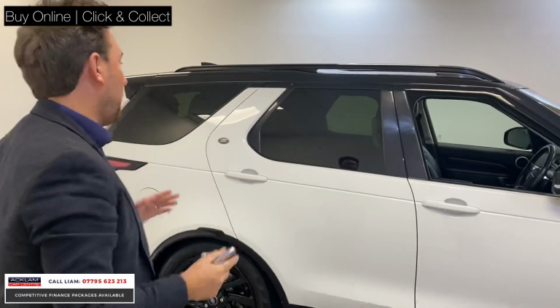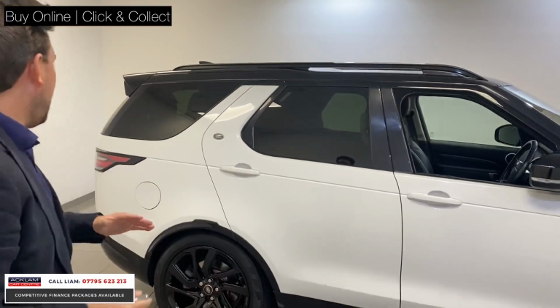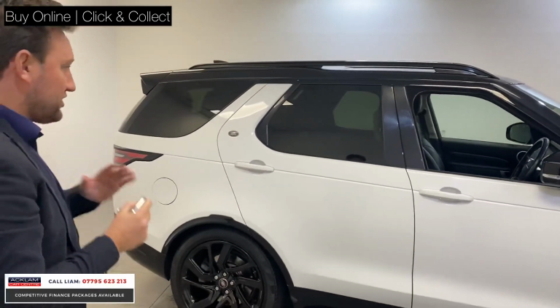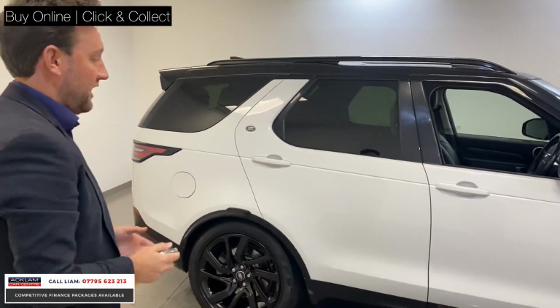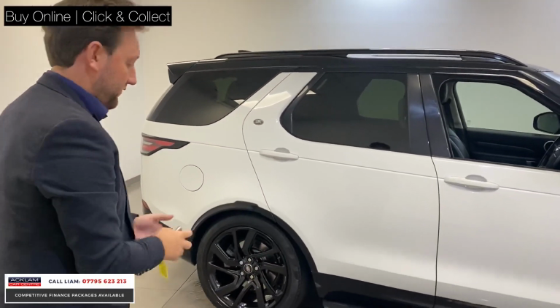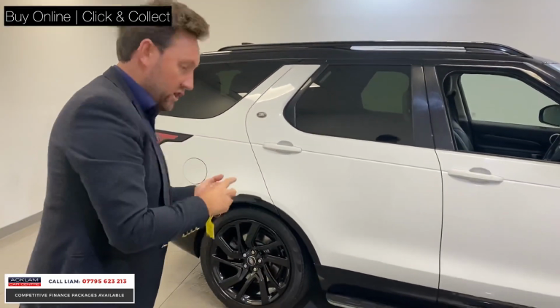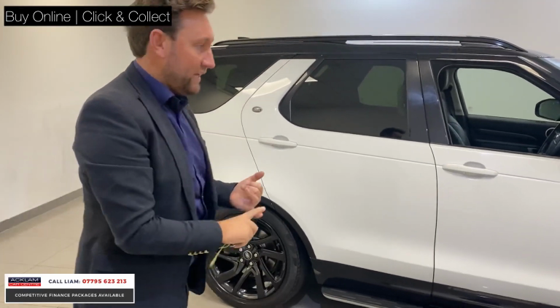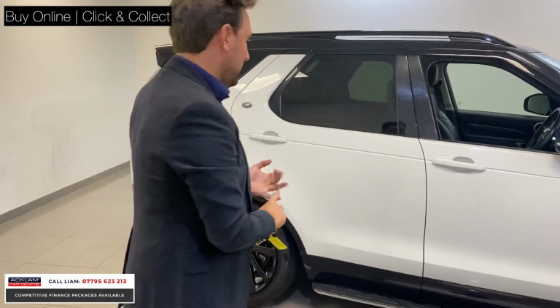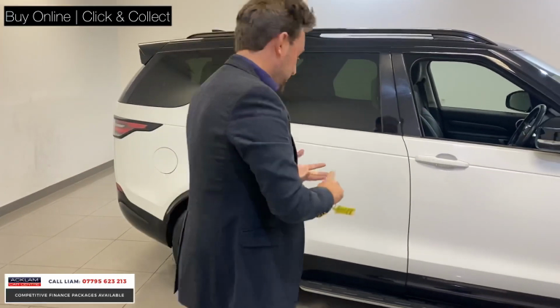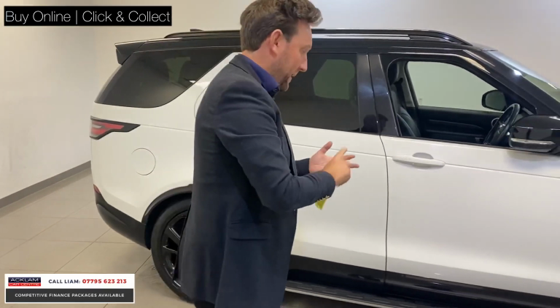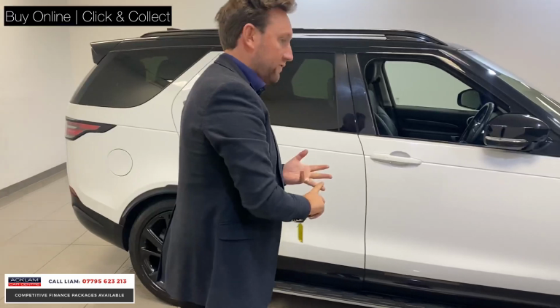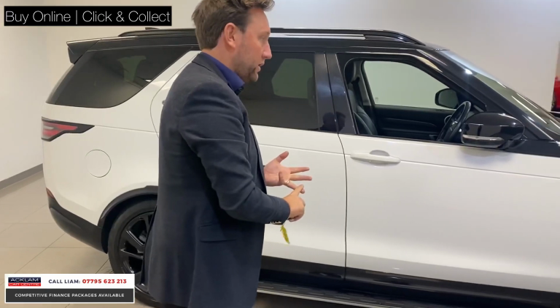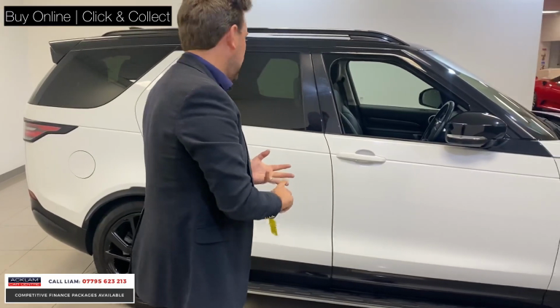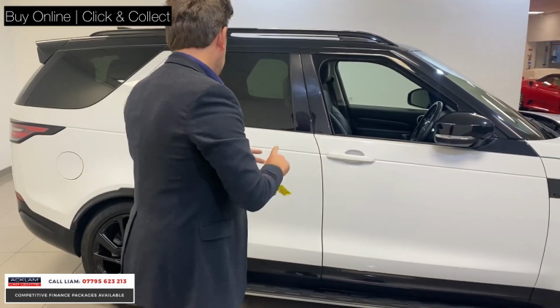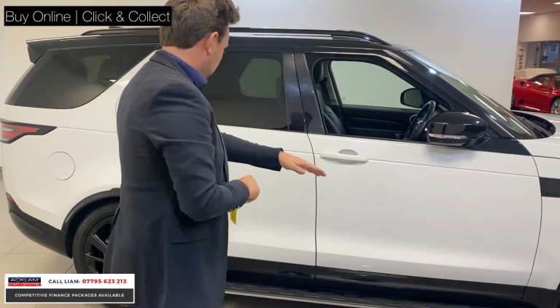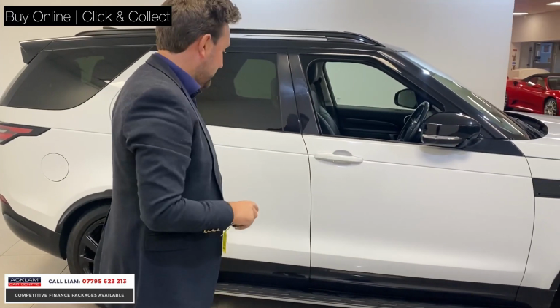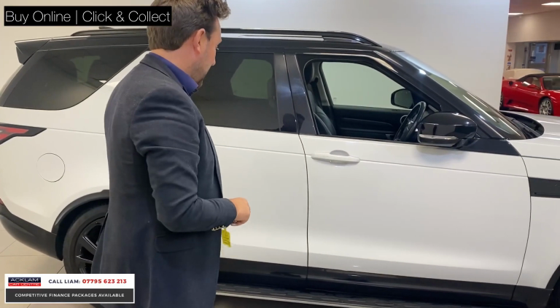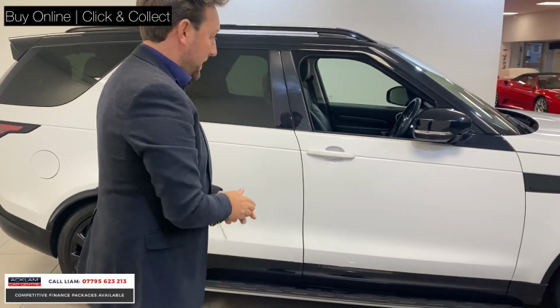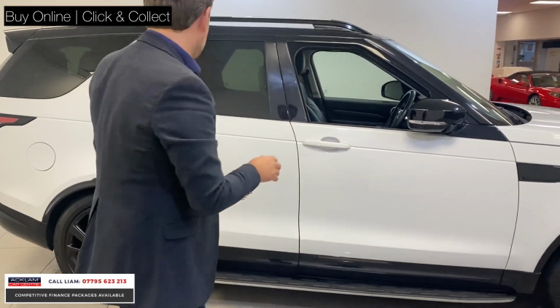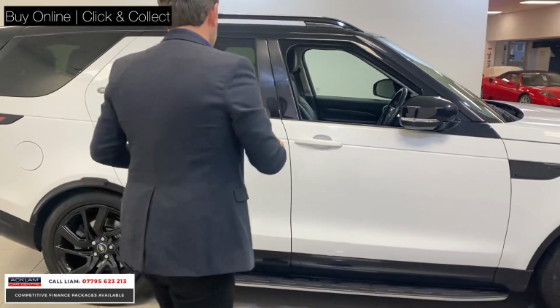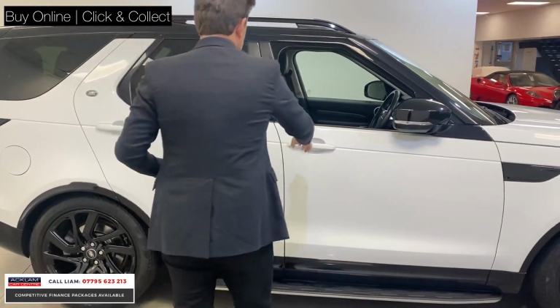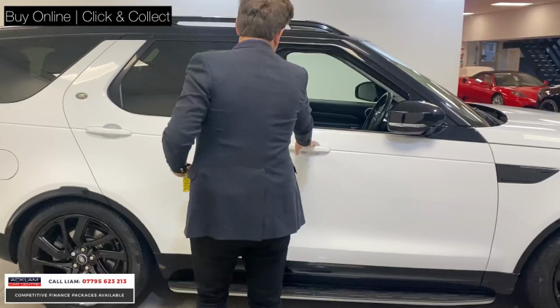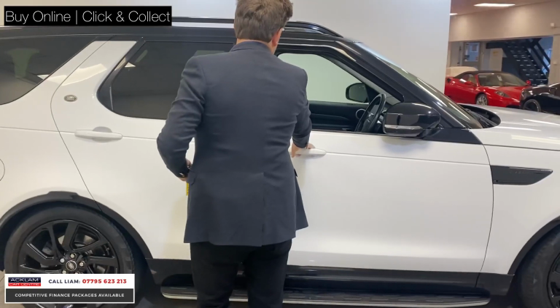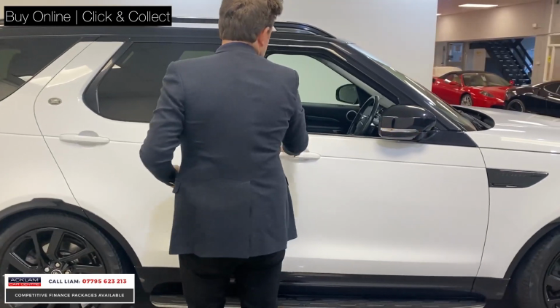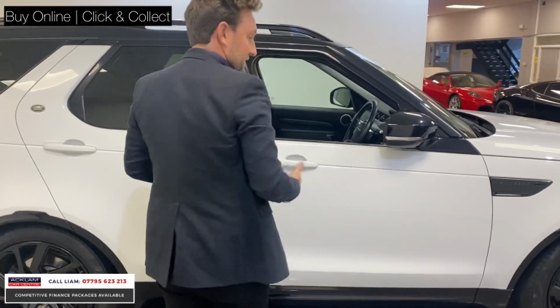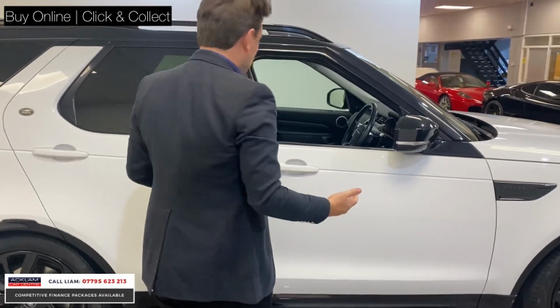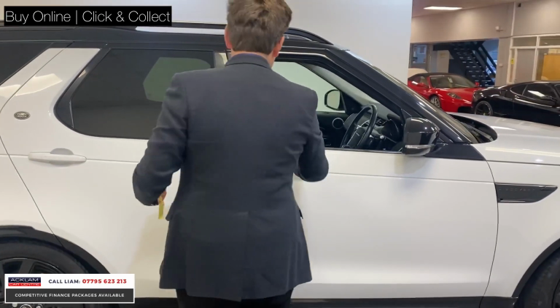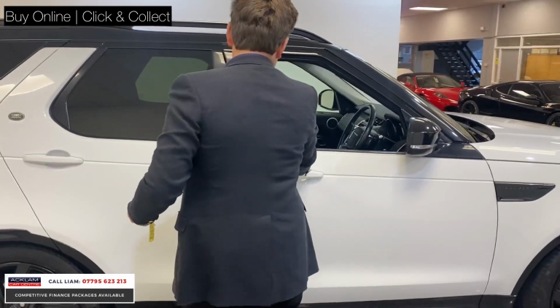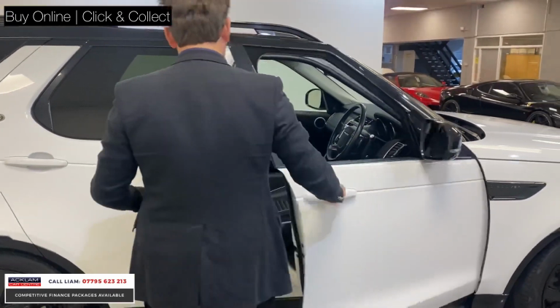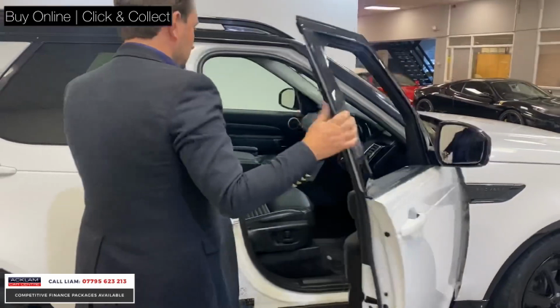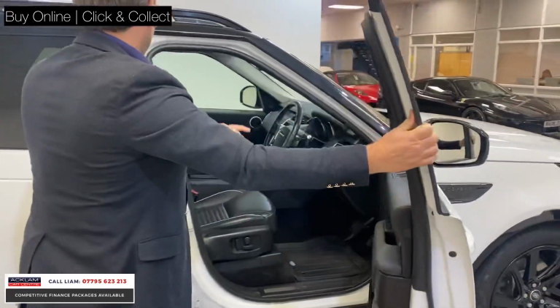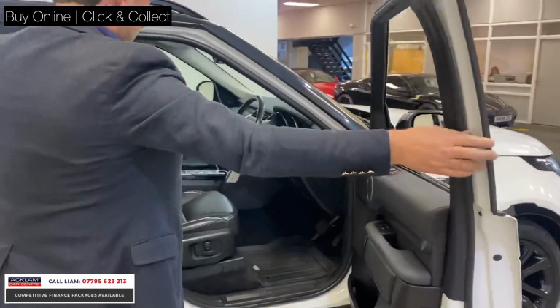It just sets the car off on a white car. Two-litre diesel engine — the best one for fuel economy. It's got the fixed side steps, and as an HSE it's got great spec.